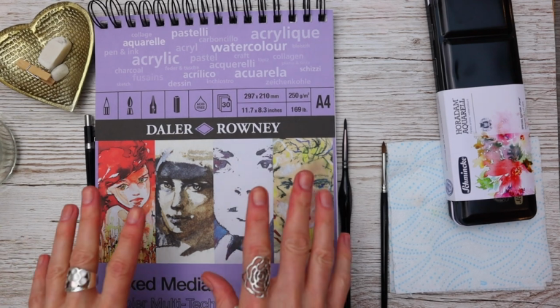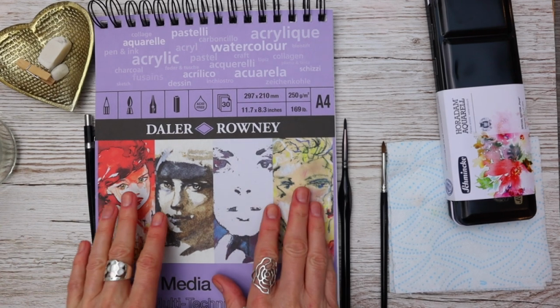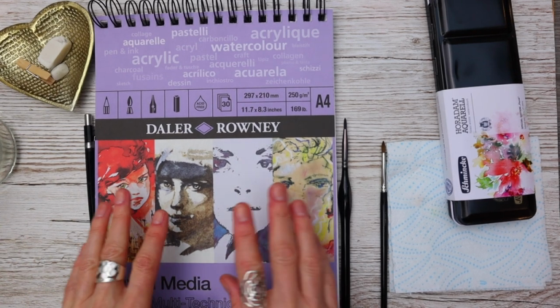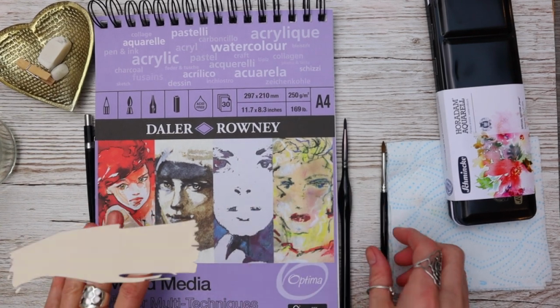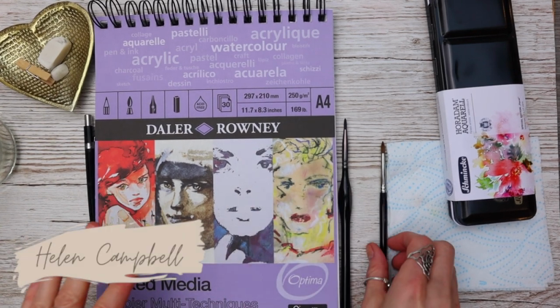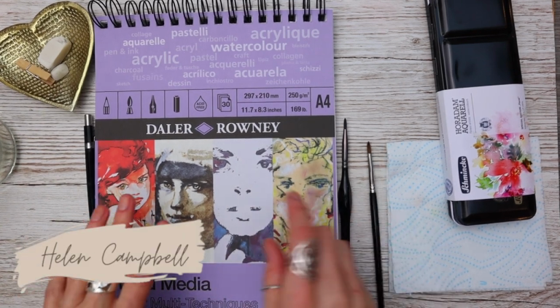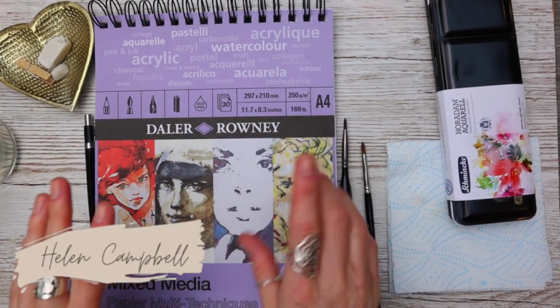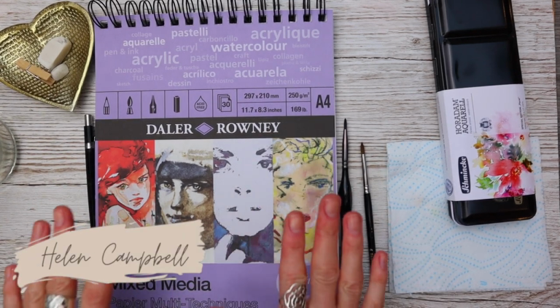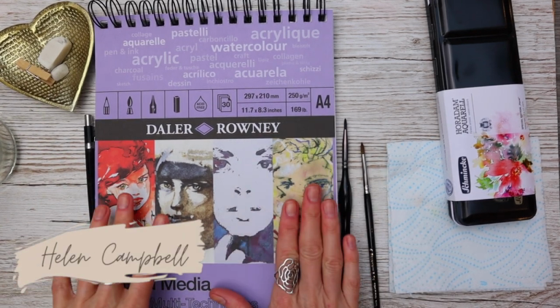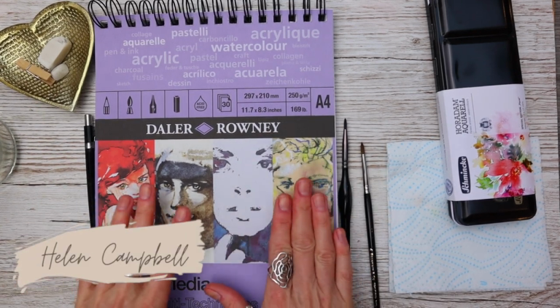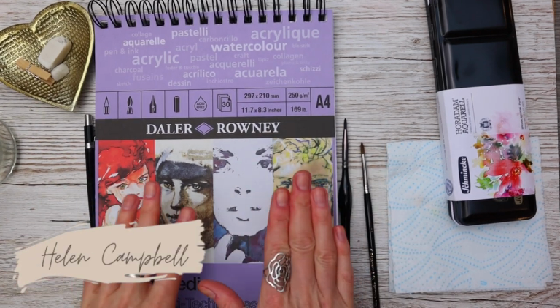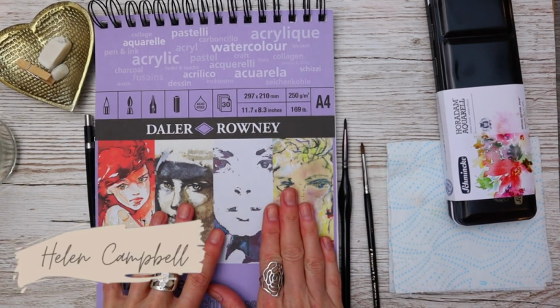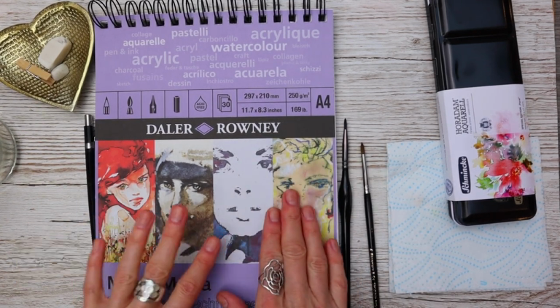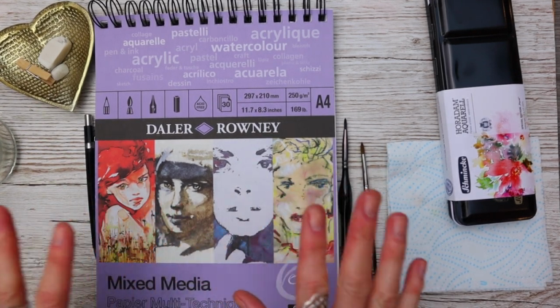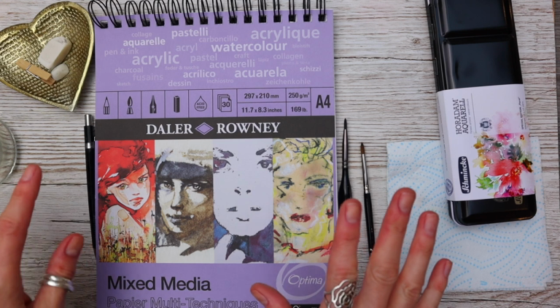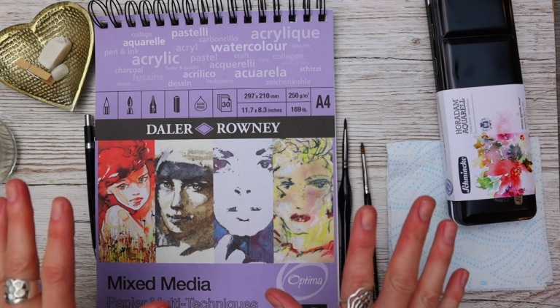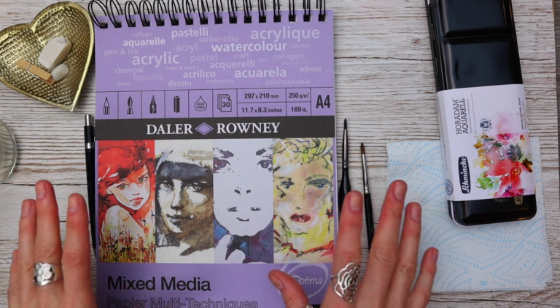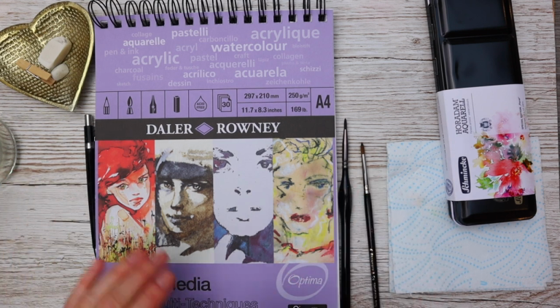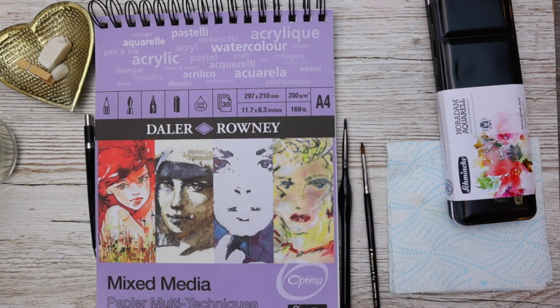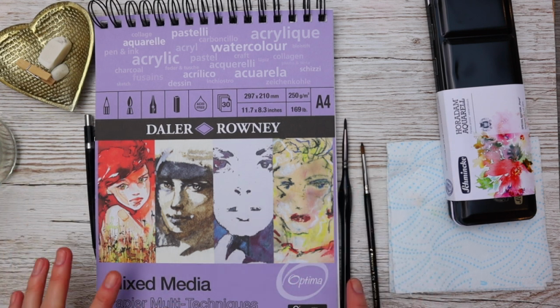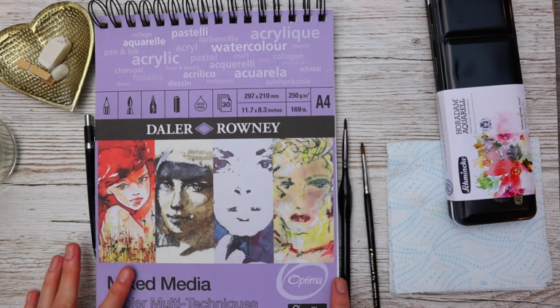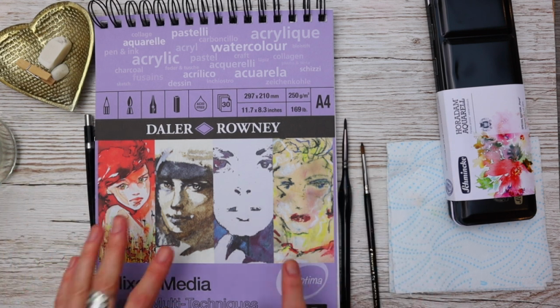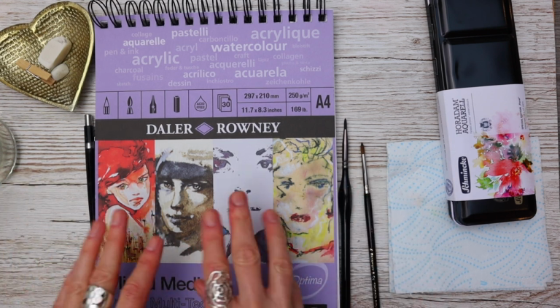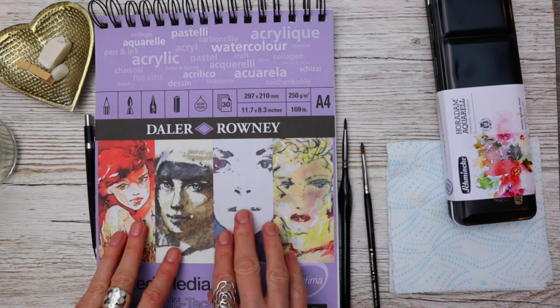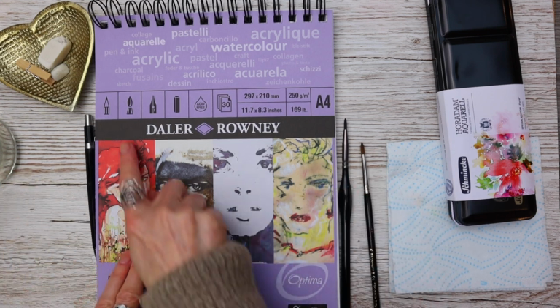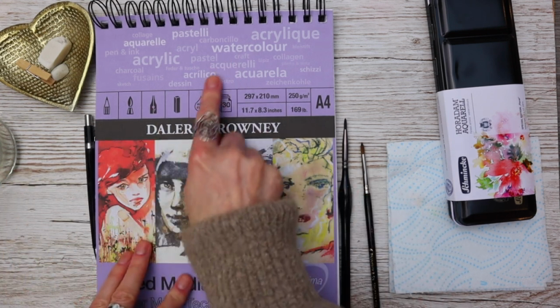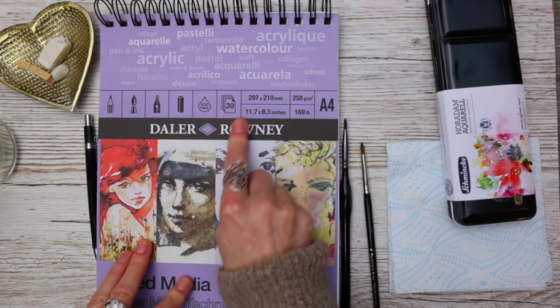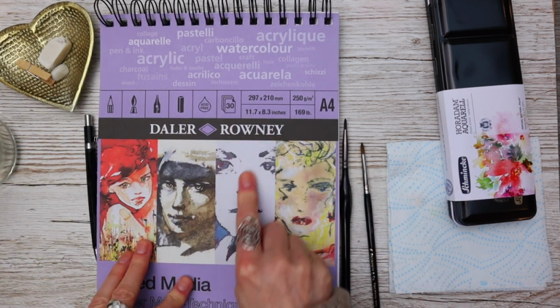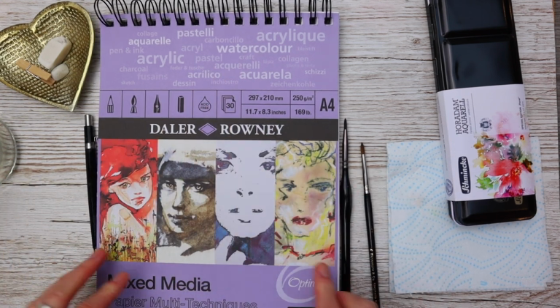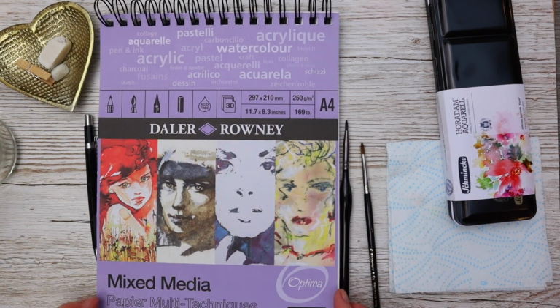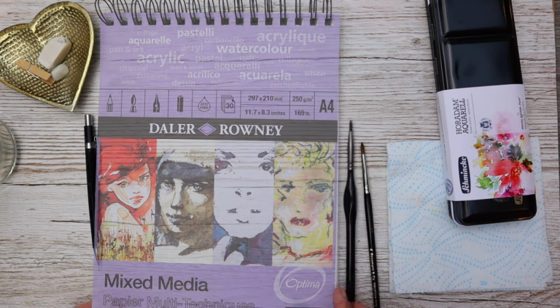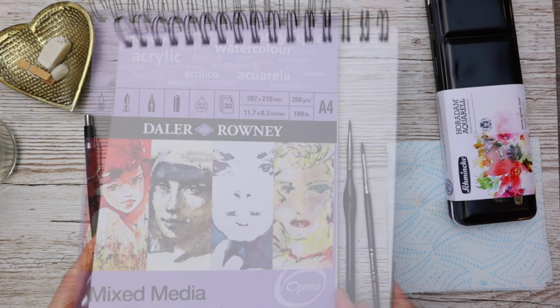In my weekly painting tutorials I always show you how I apply my paint, but I thought I'd make a really quick video and explain to you in further detail my paint application process.